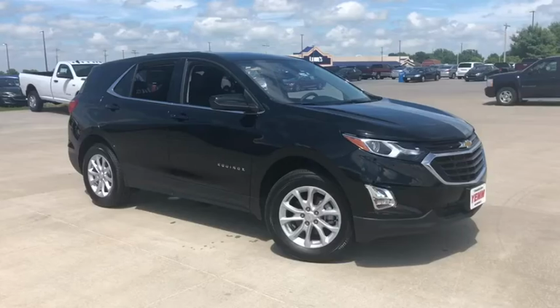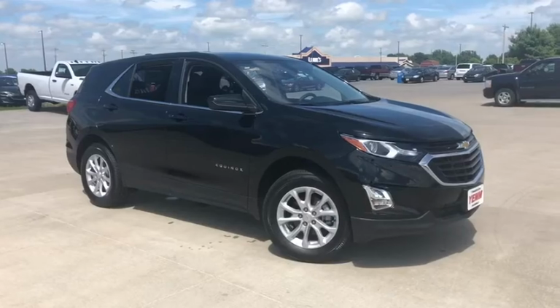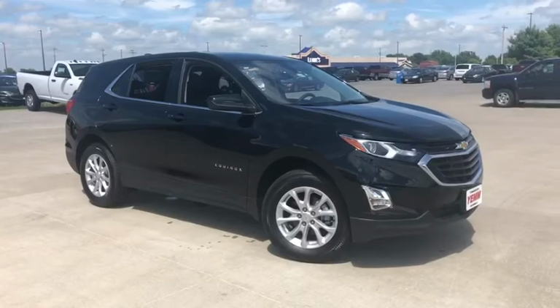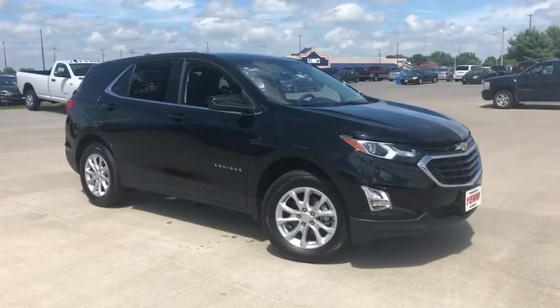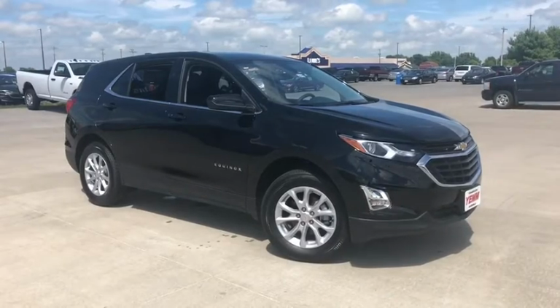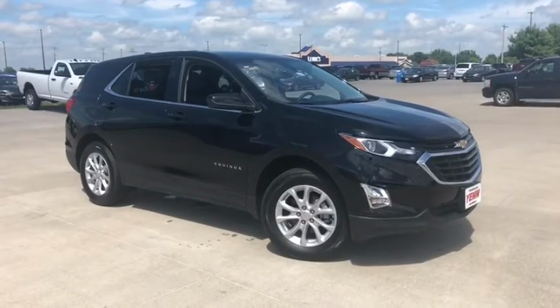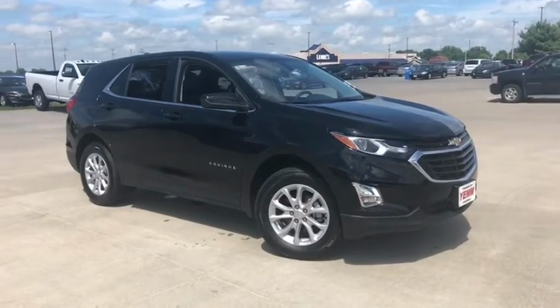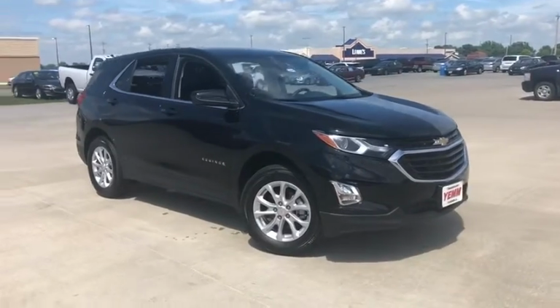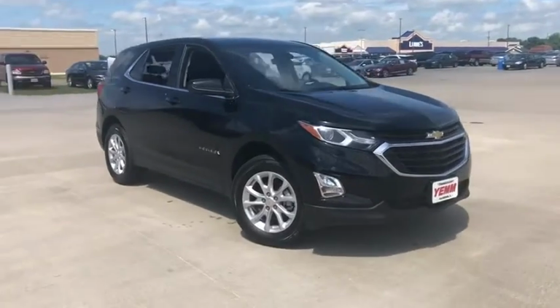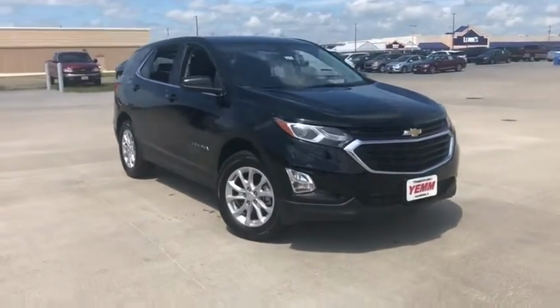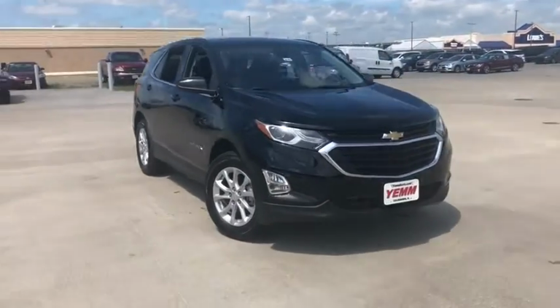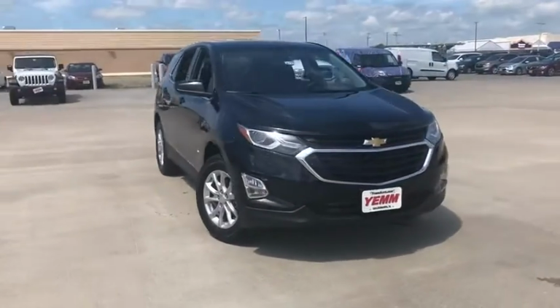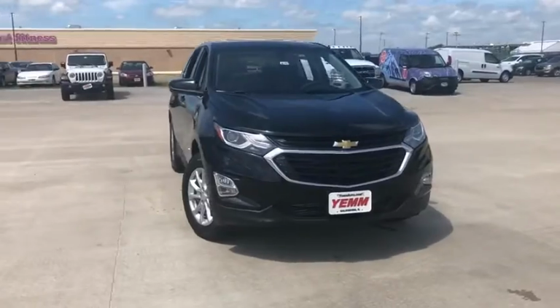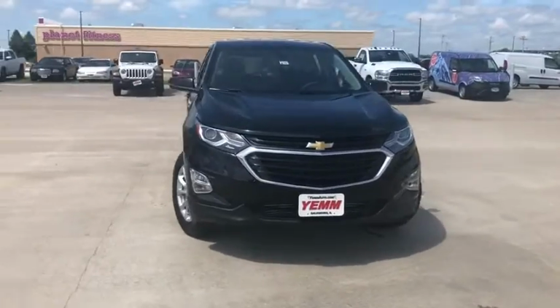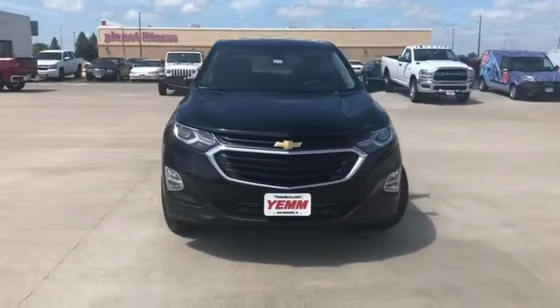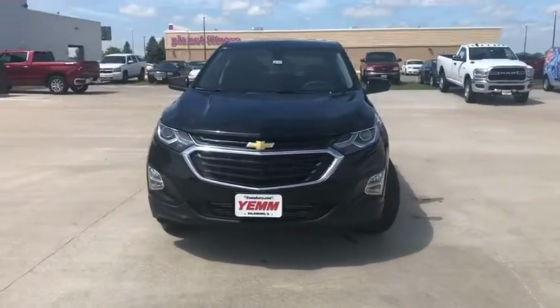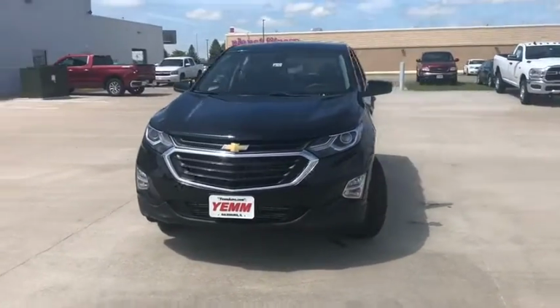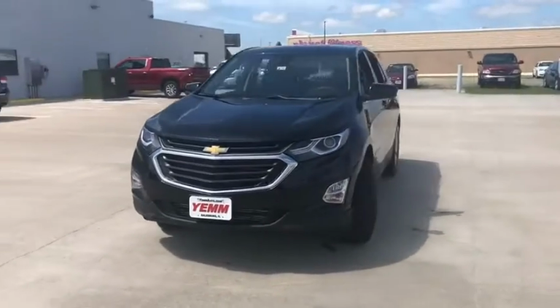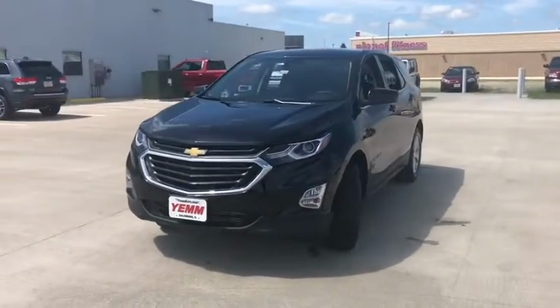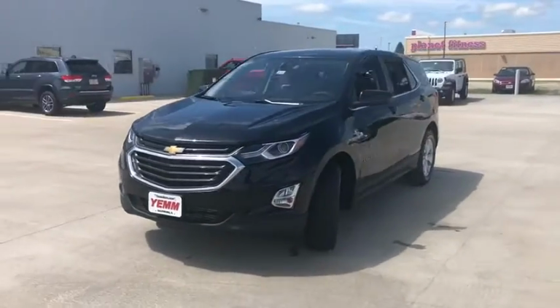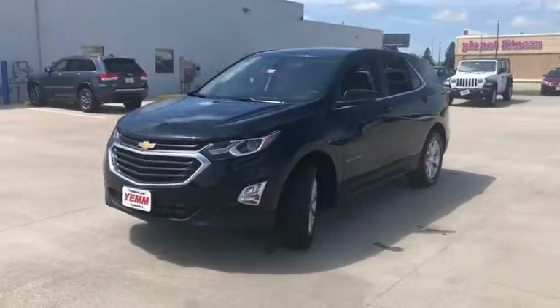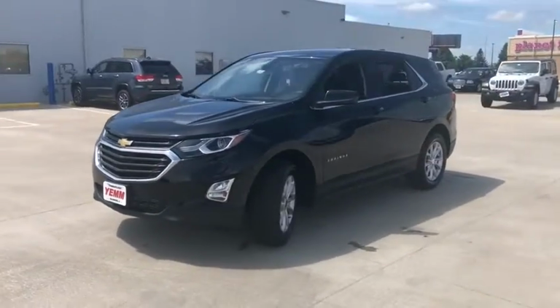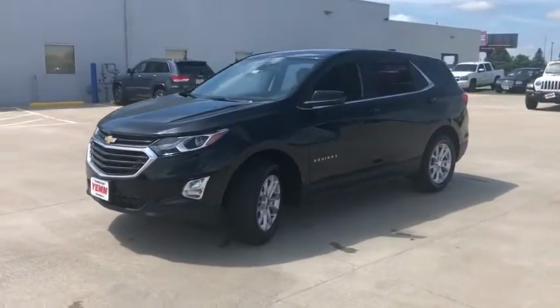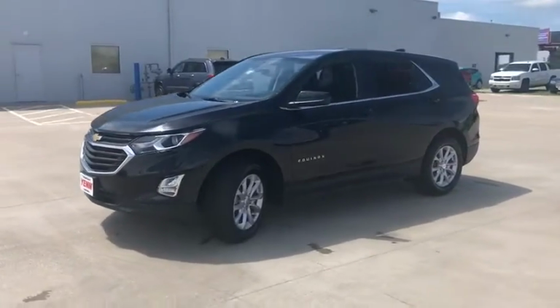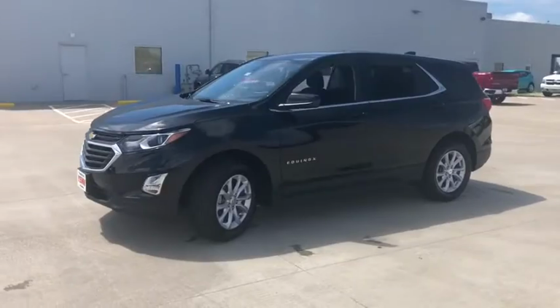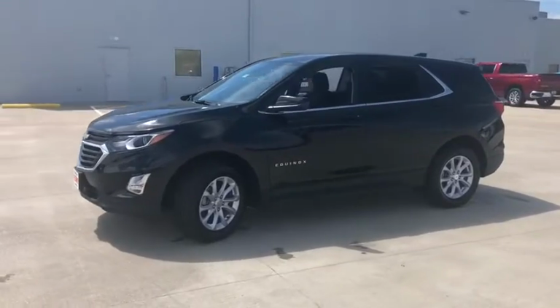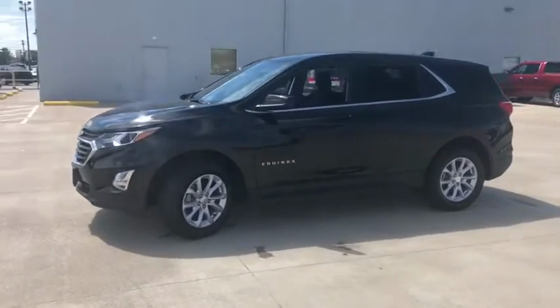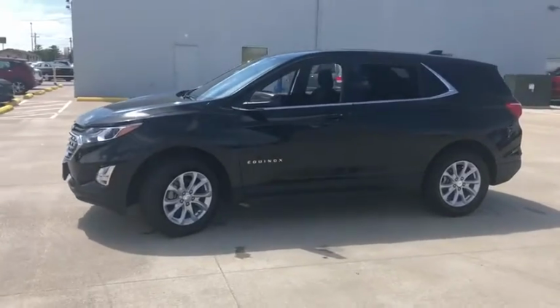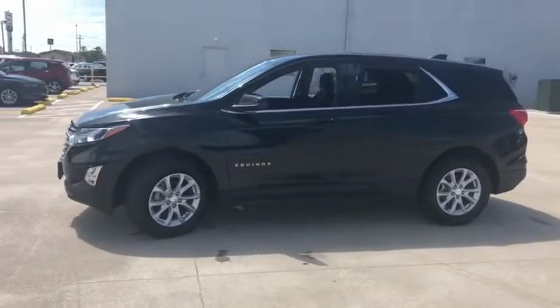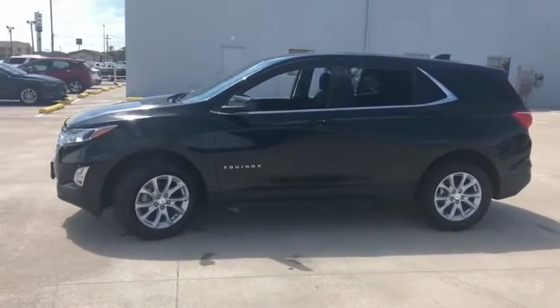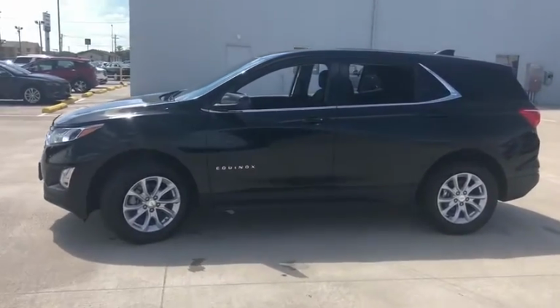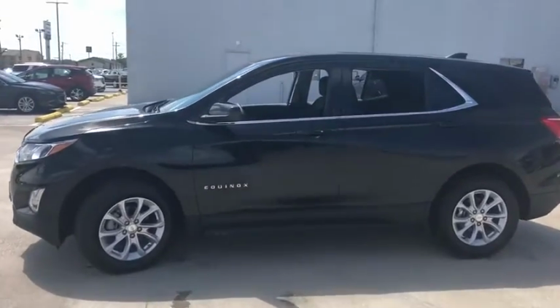Looking for the right vehicle? Check out the 2020 Chevrolet Equinox. Fuel efficiency, safety, and value equals the Chevy Equinox. This vehicle has less than 100 miles. Here are some of this vehicle's great options.